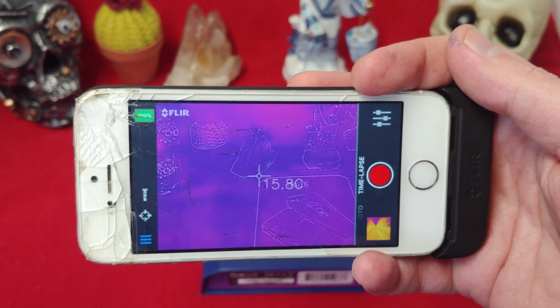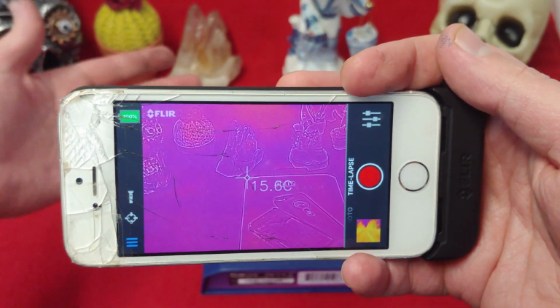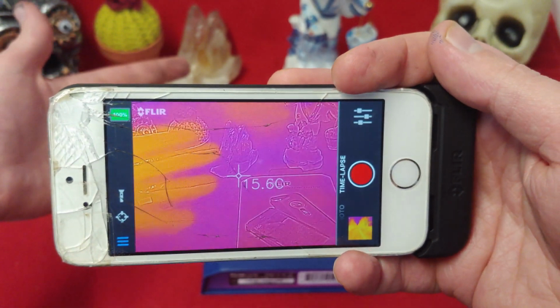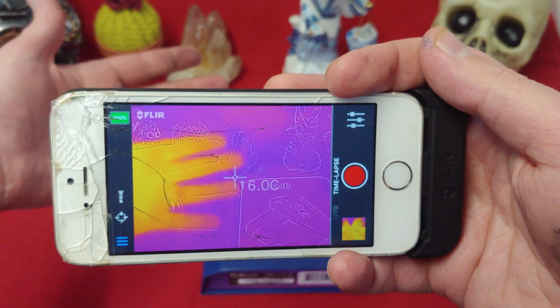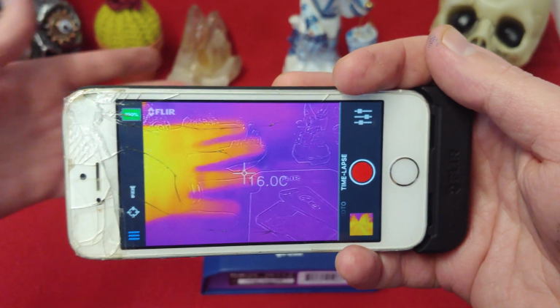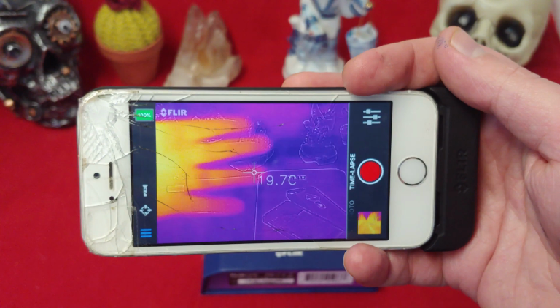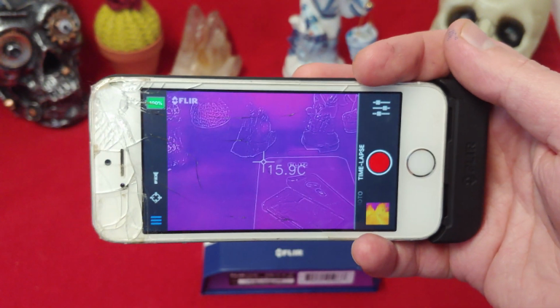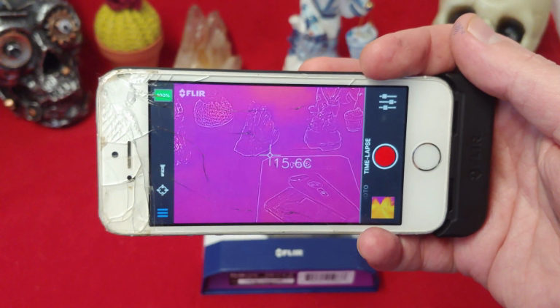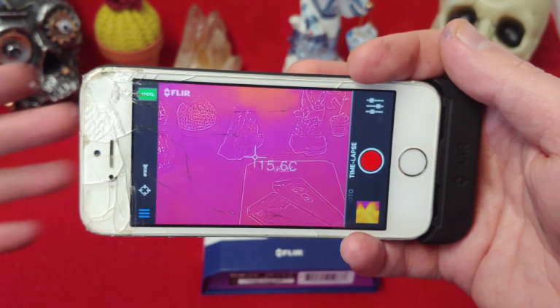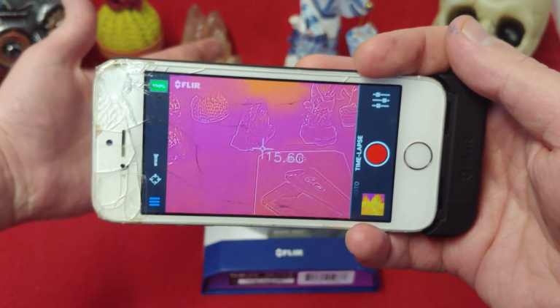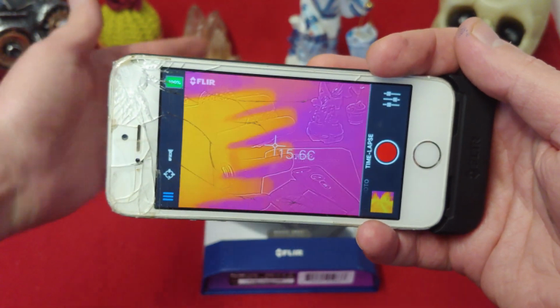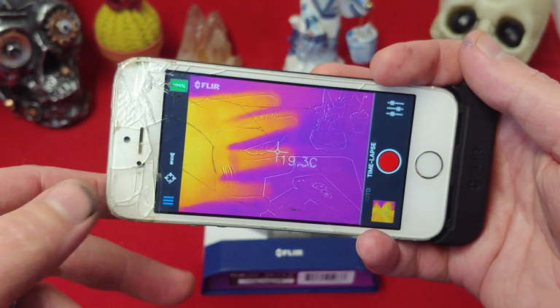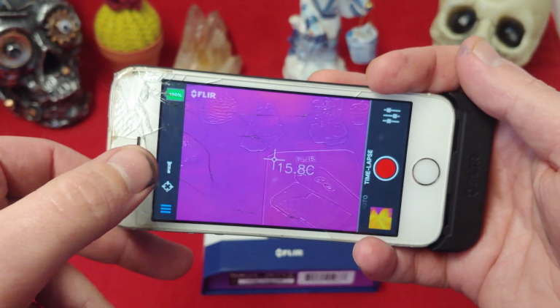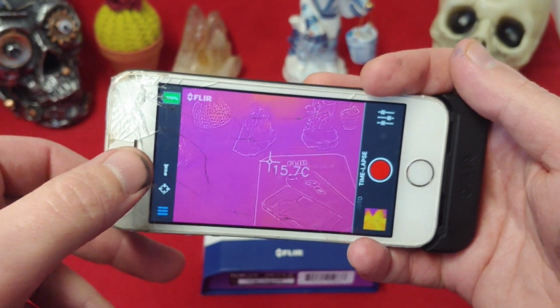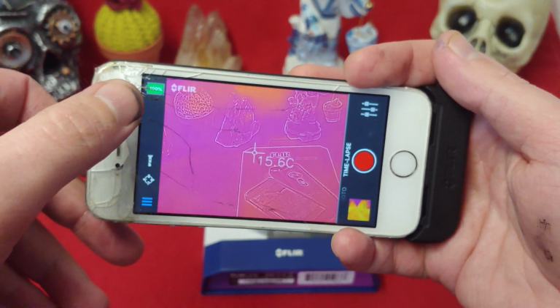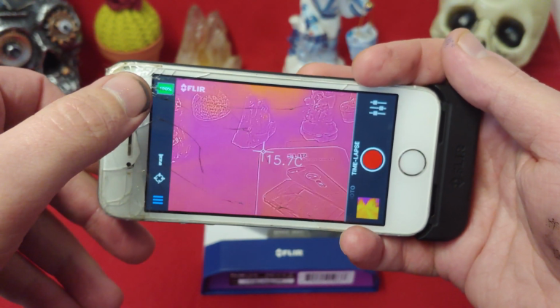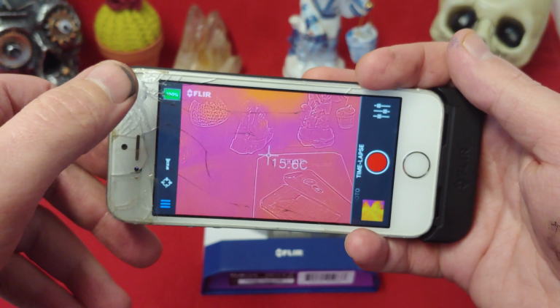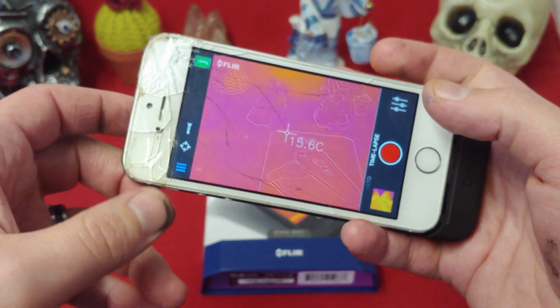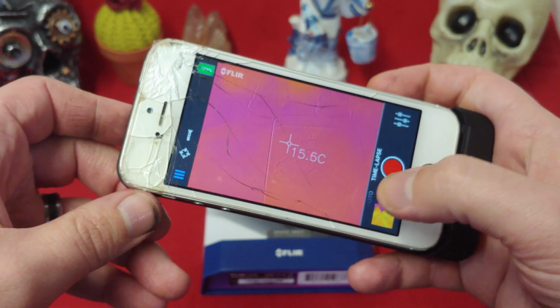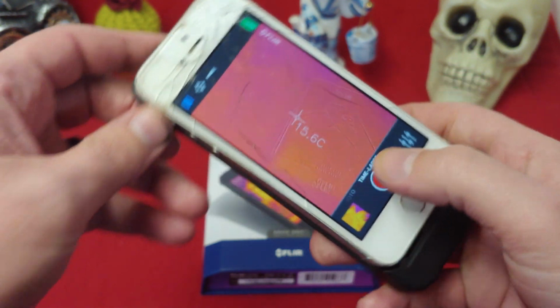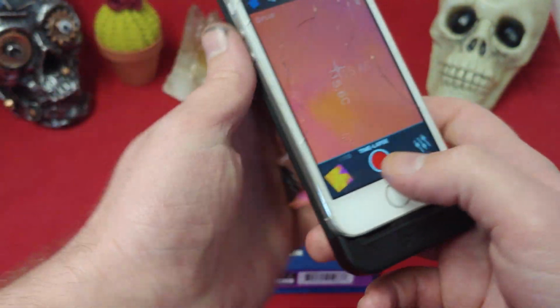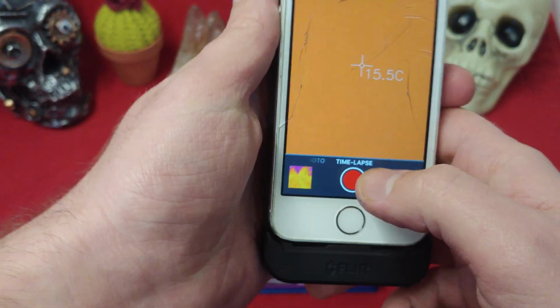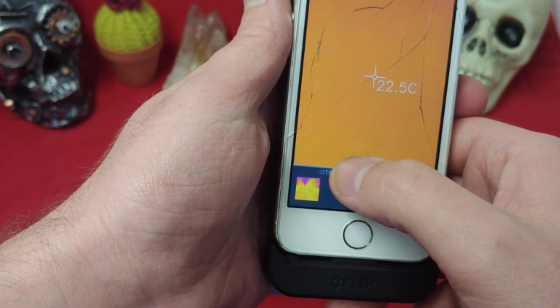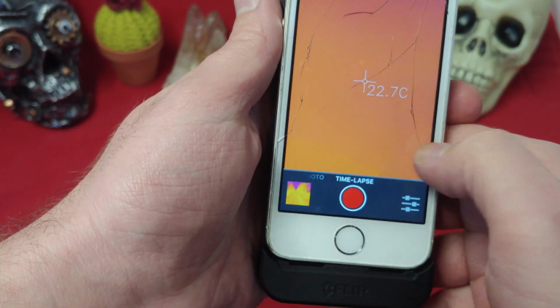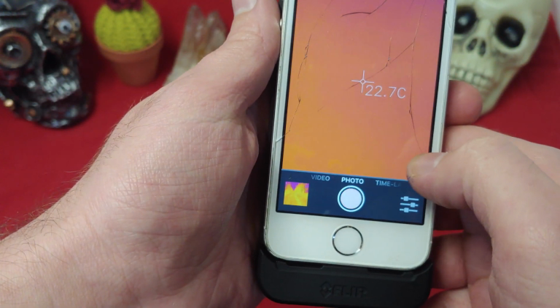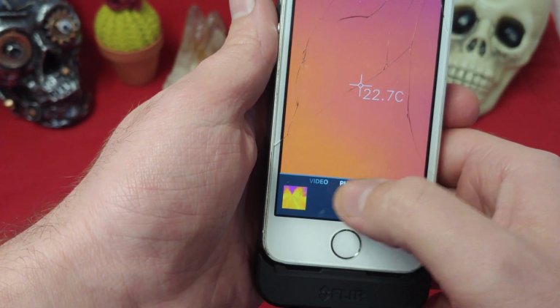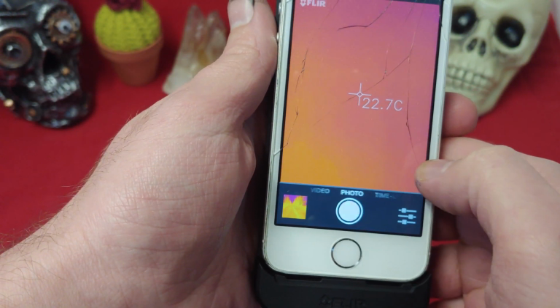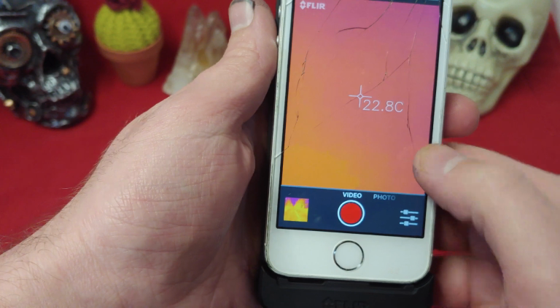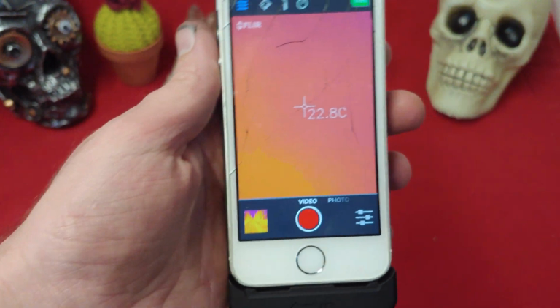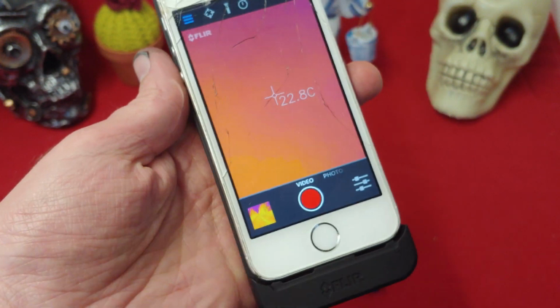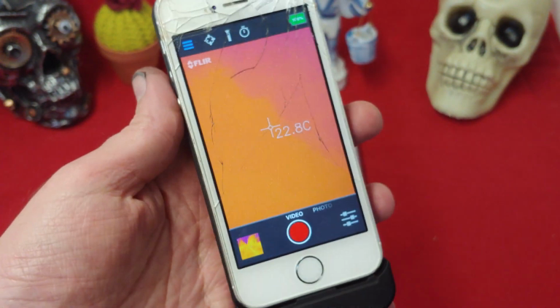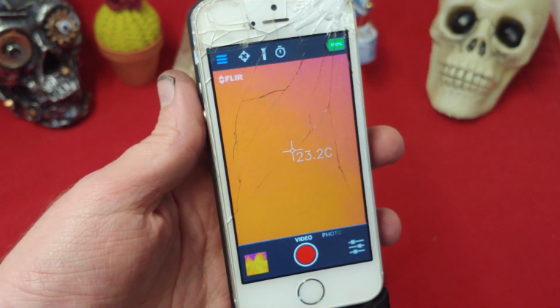We get about a one-second lag, but that's just how it goes. We can turn the light on, we can see the battery, and we can do time-lapse as well. Very nice — pretty cool.